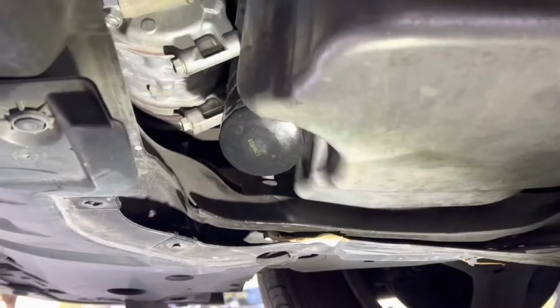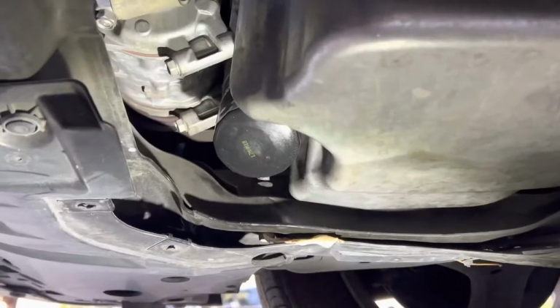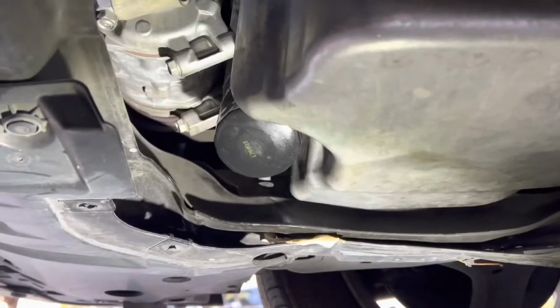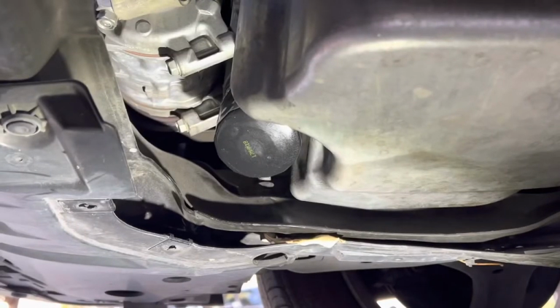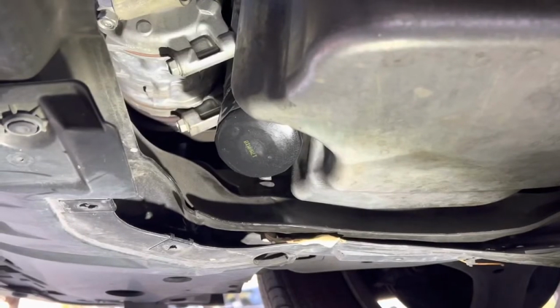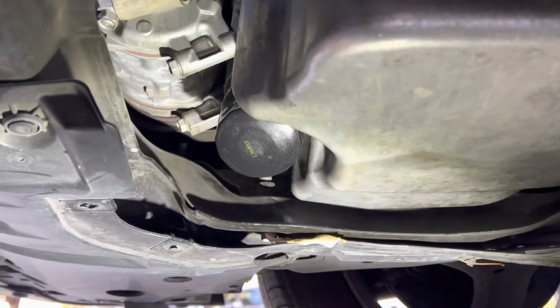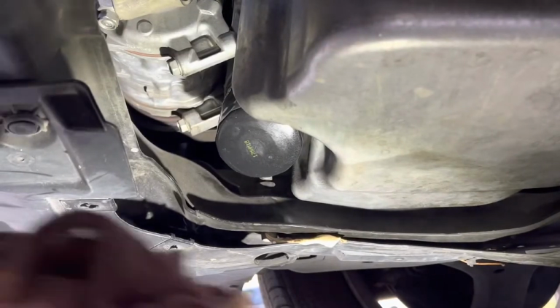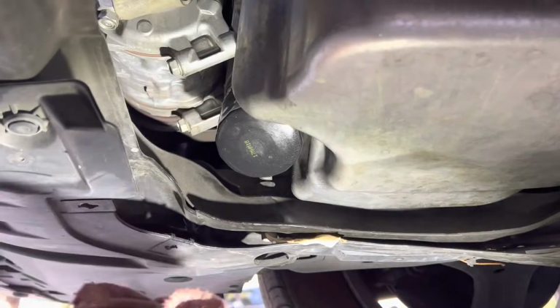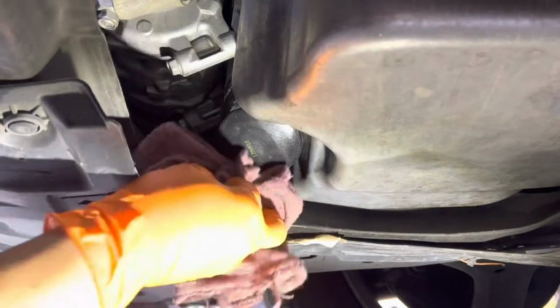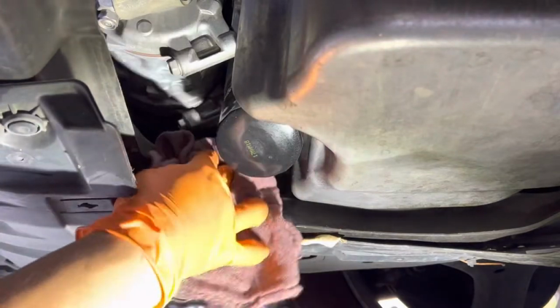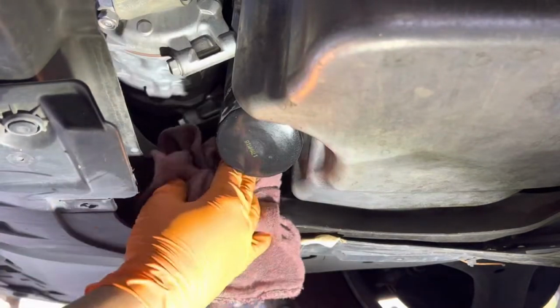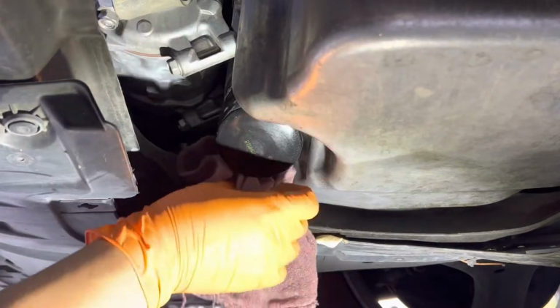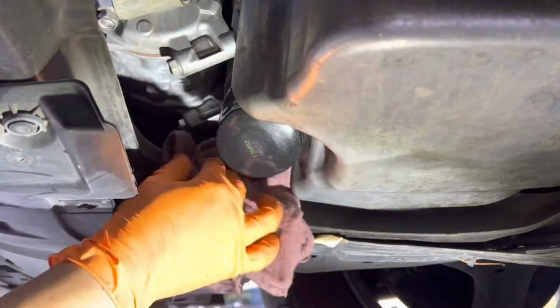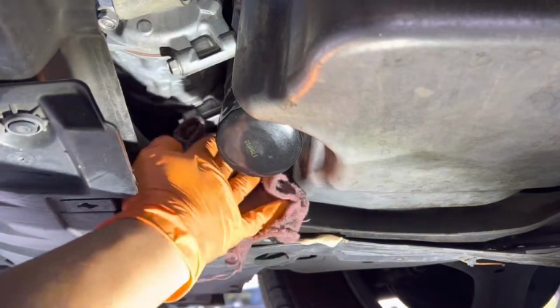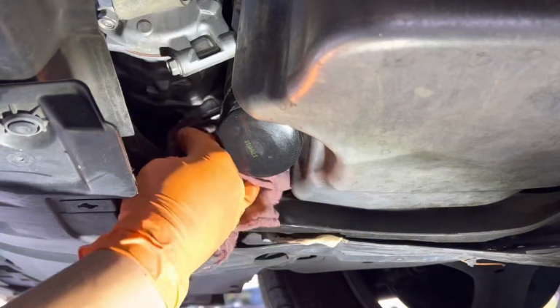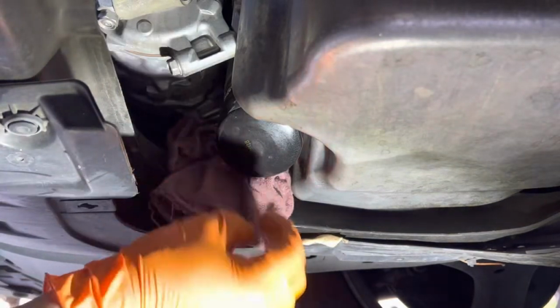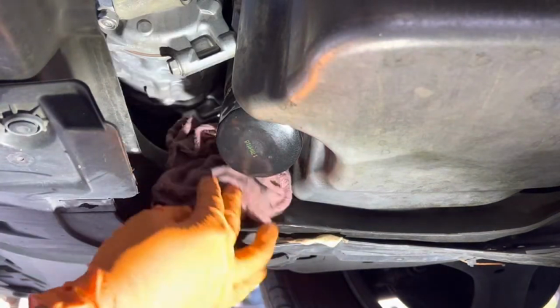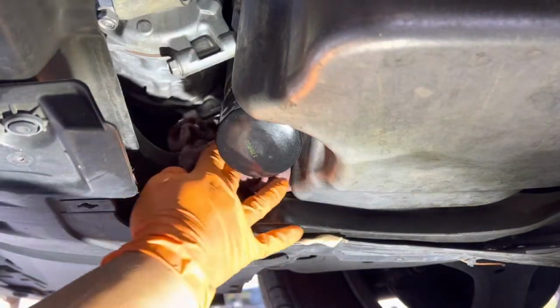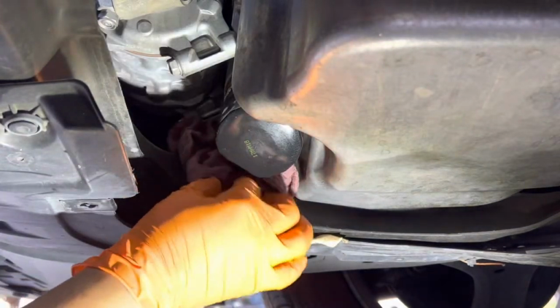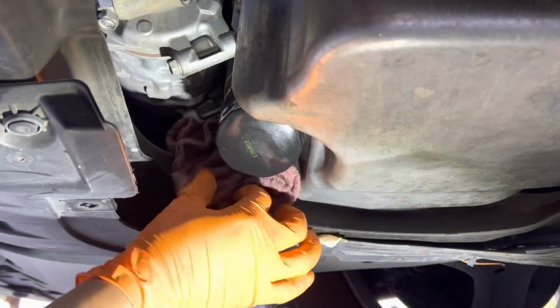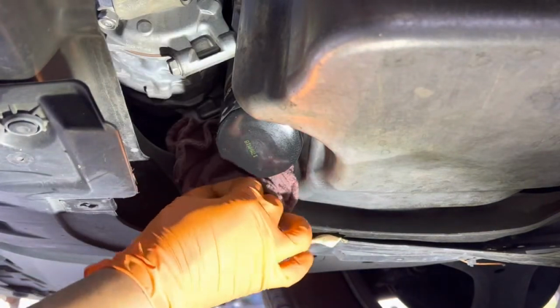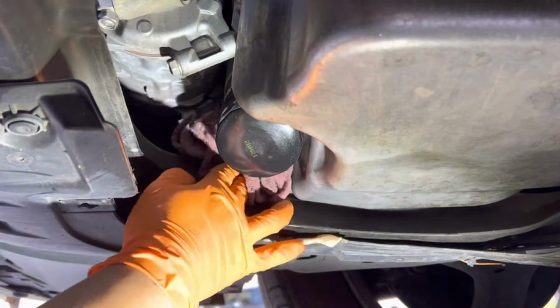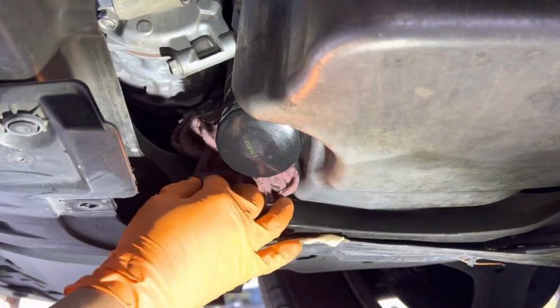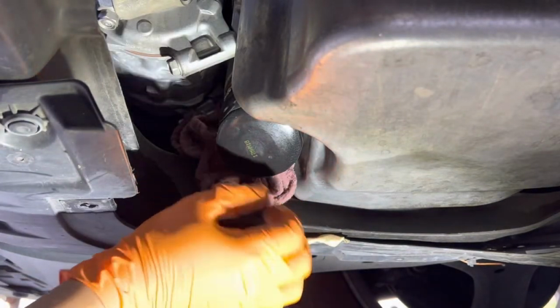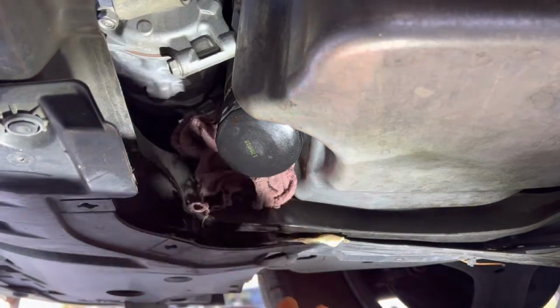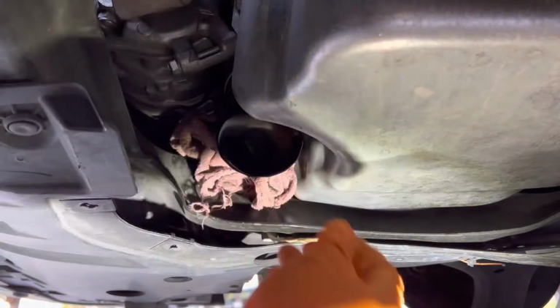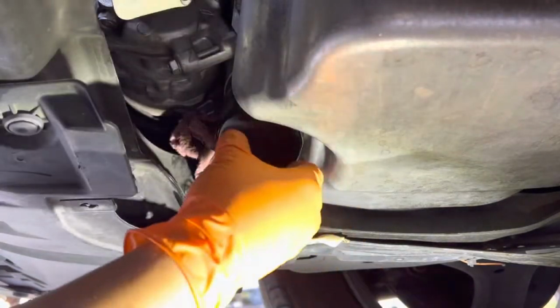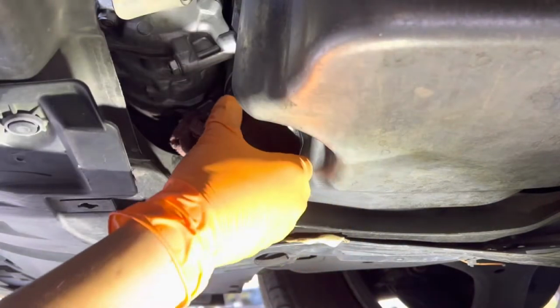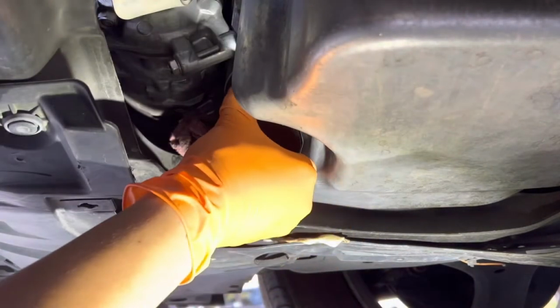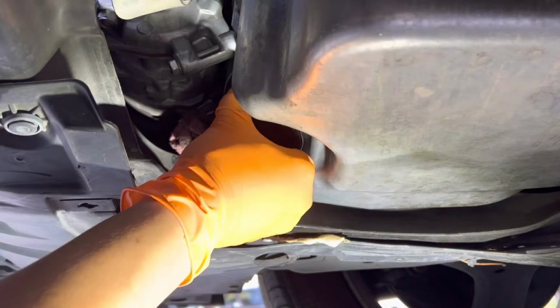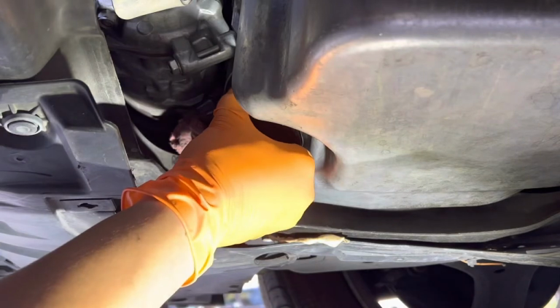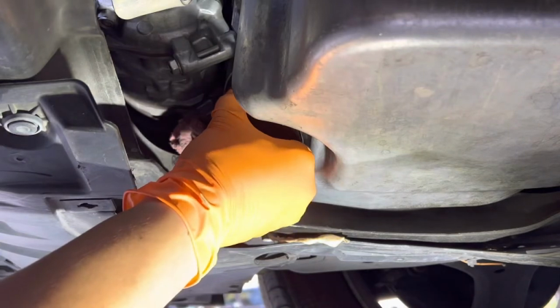We're going to go ahead and remove the oil filter. If it's not on too tight, you can remove it by hand just by turning it counterclockwise, just like this.